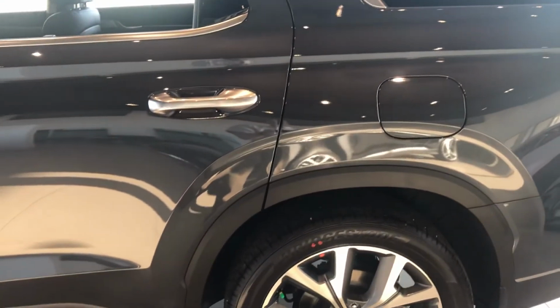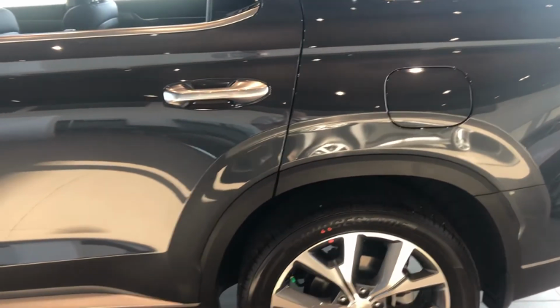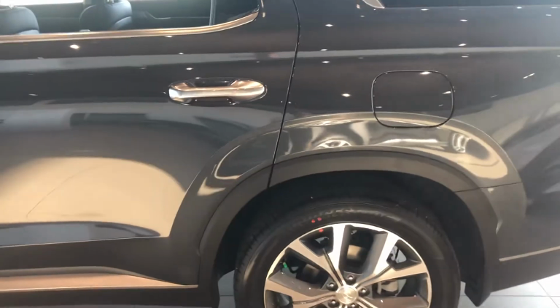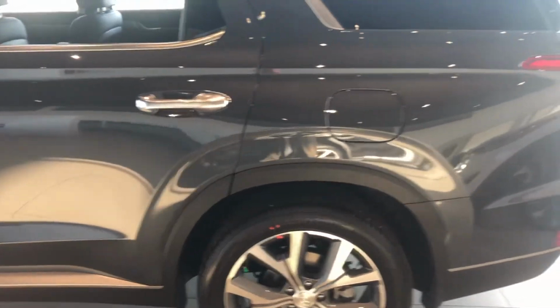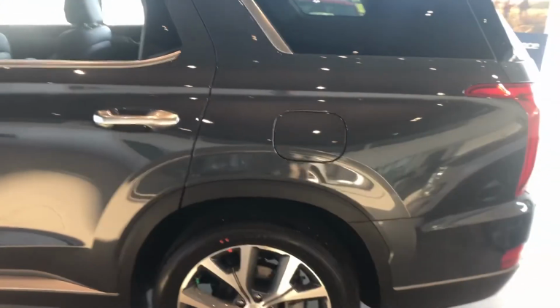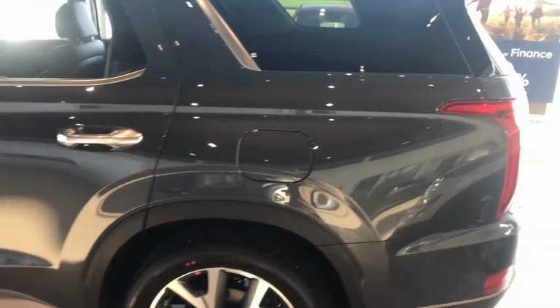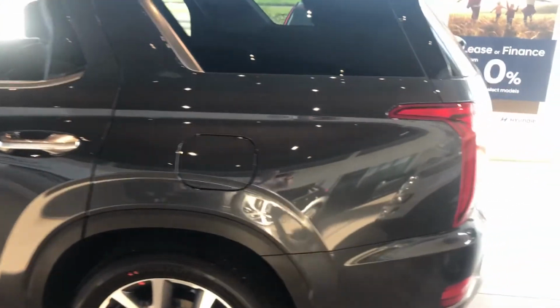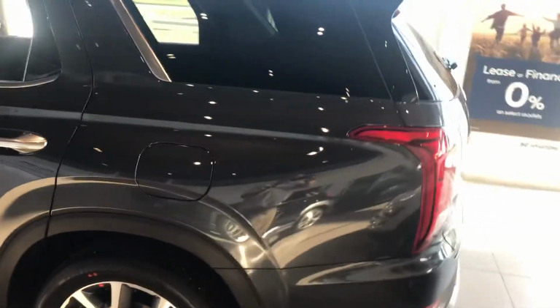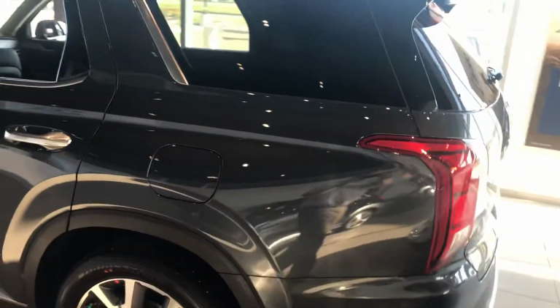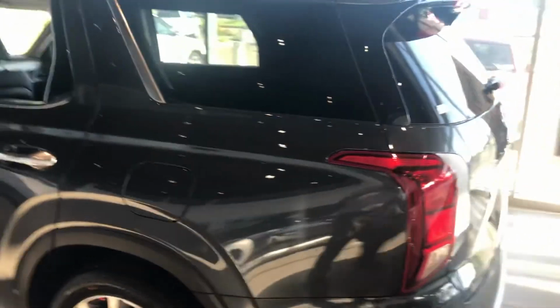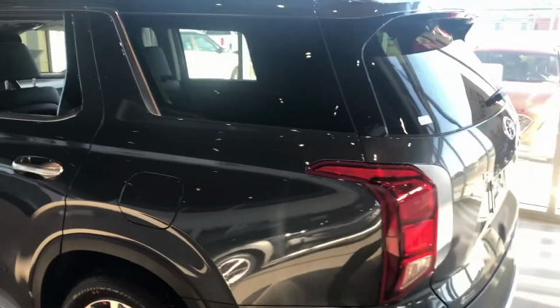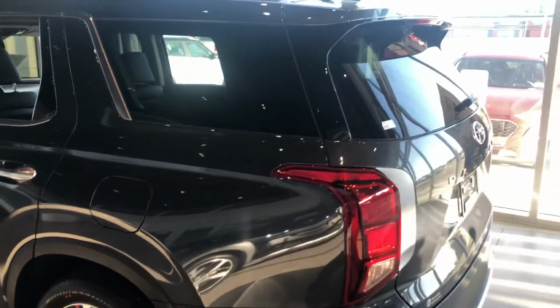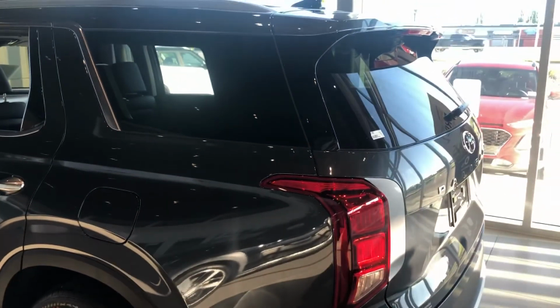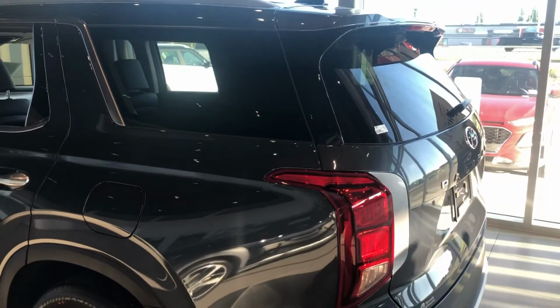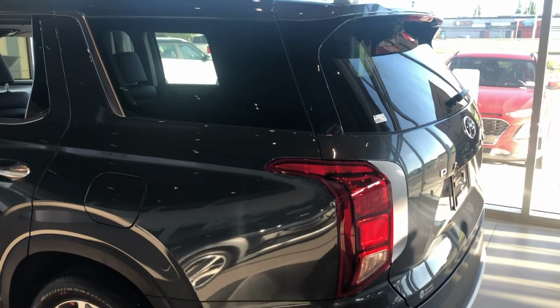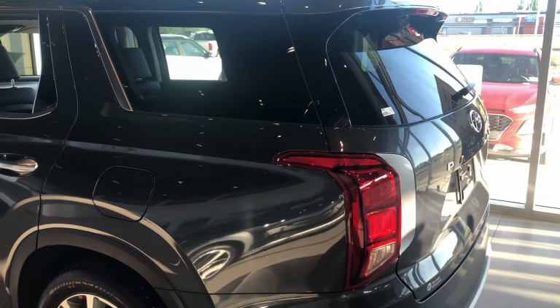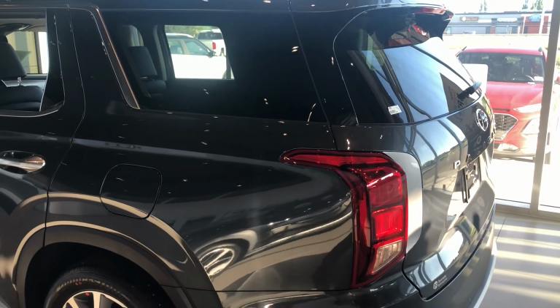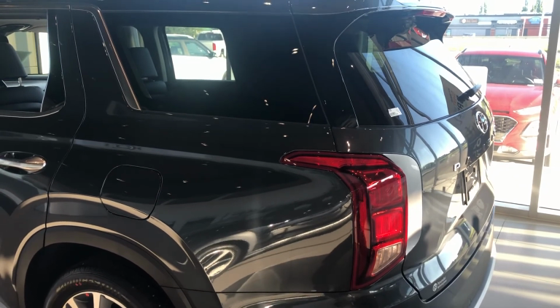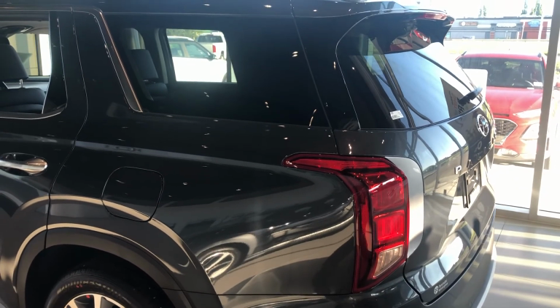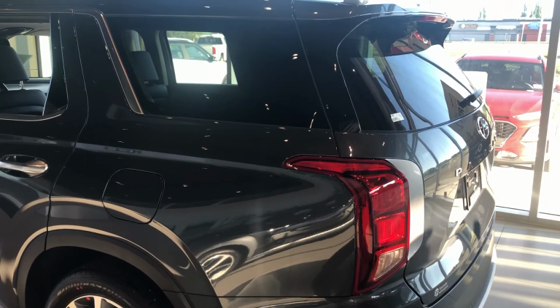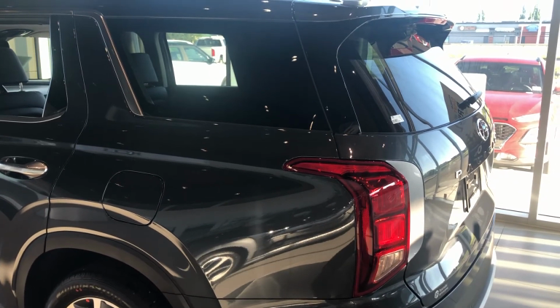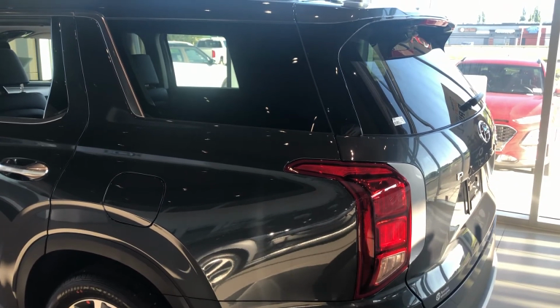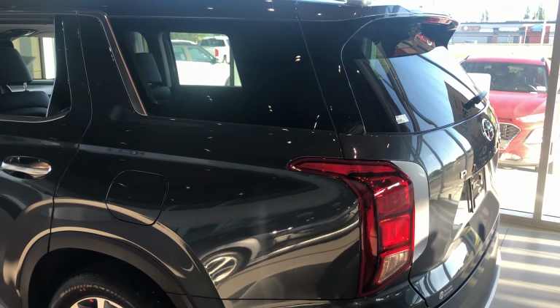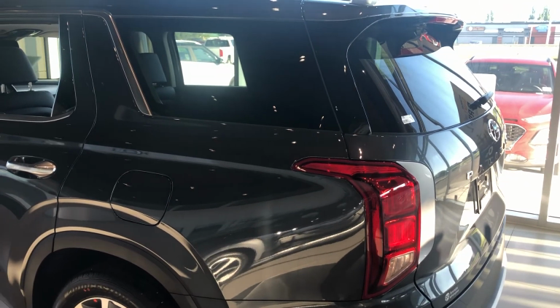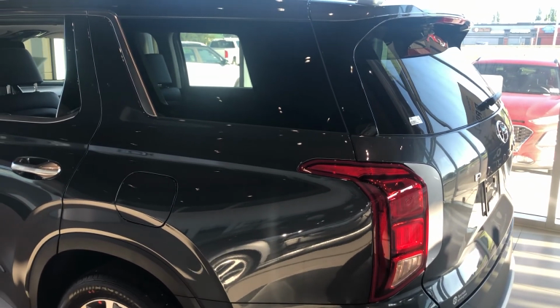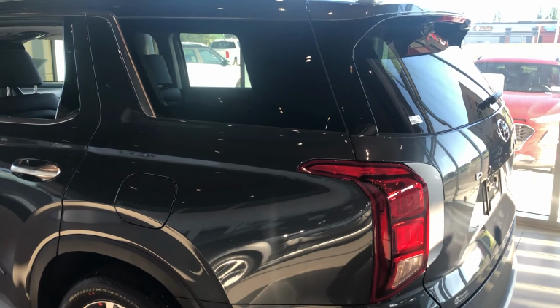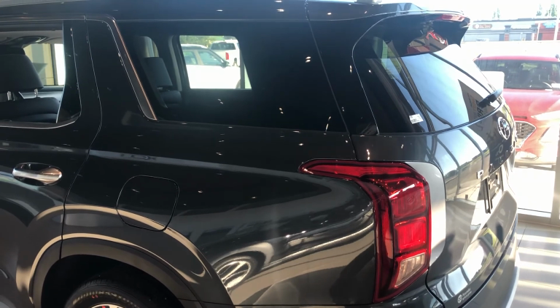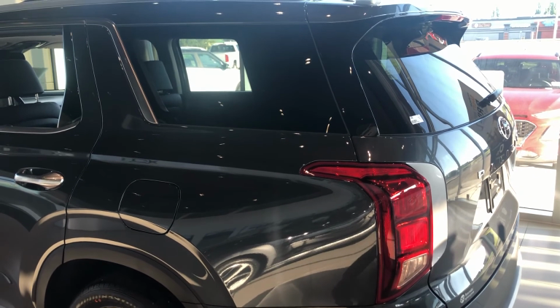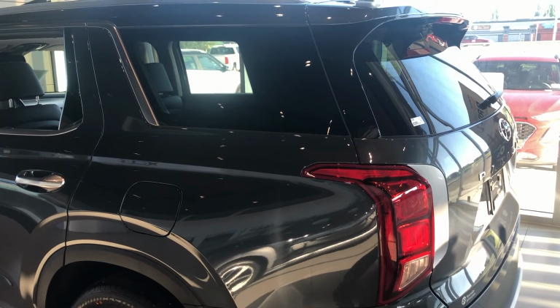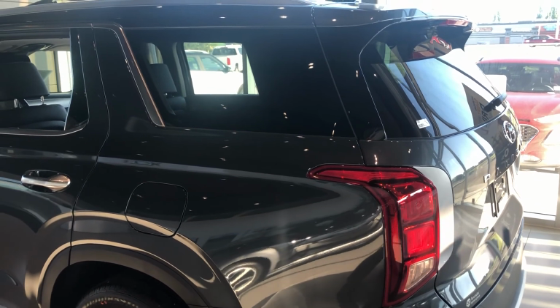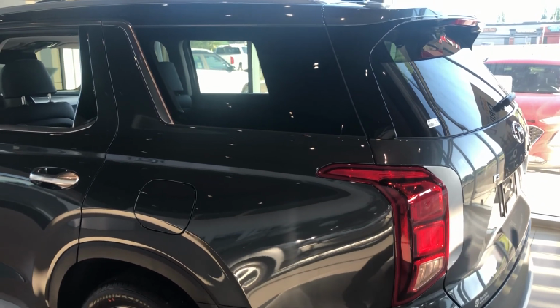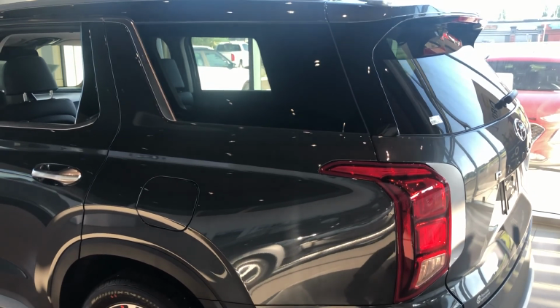There you go folks, the 2020 Palisade — the most popular large SUV in the world, here at Spruce Grove Hyundai. My name is Dean and I'd love to help you. My direct number is 780-919-8107. Thank you.